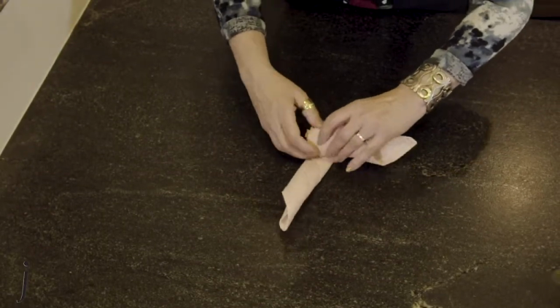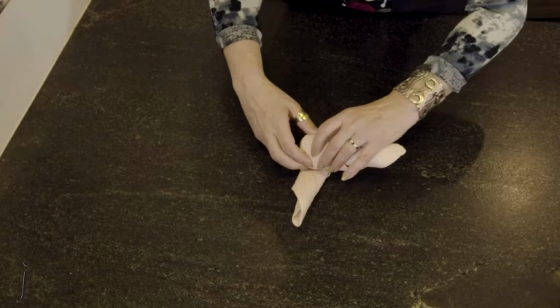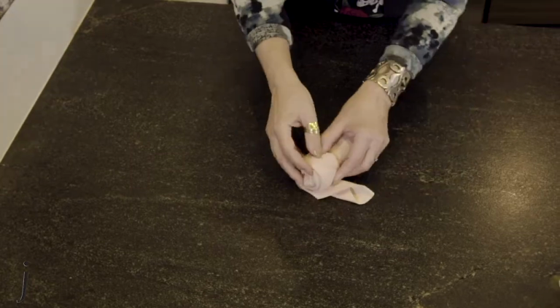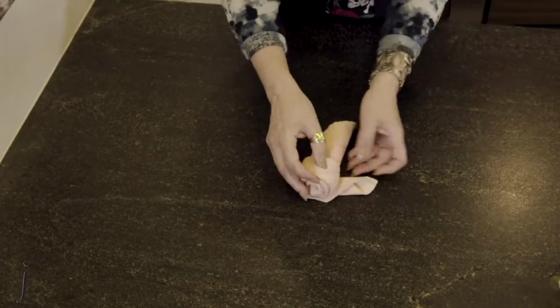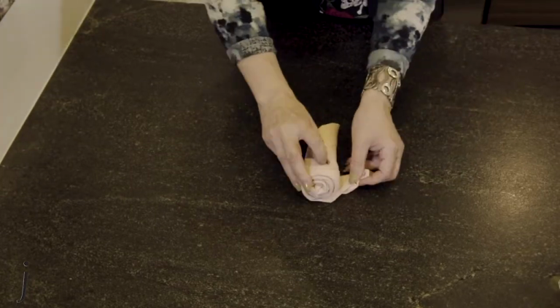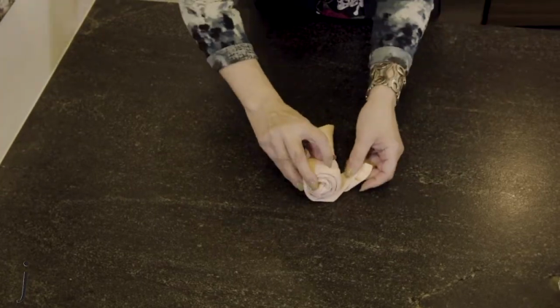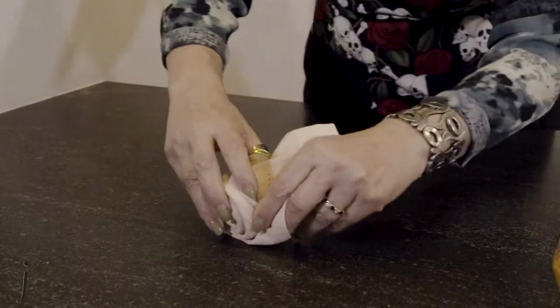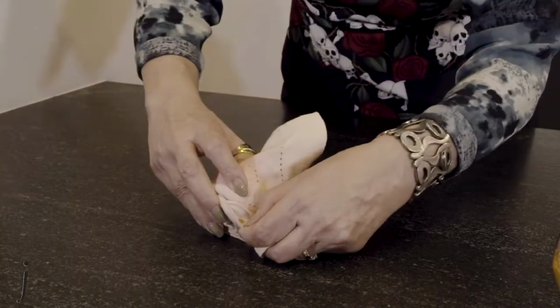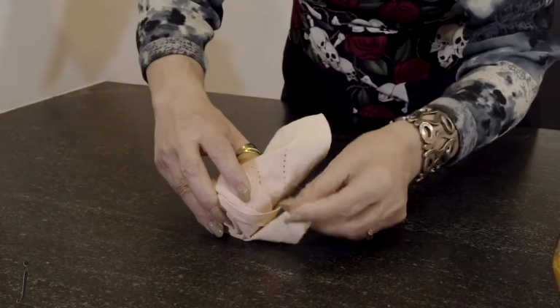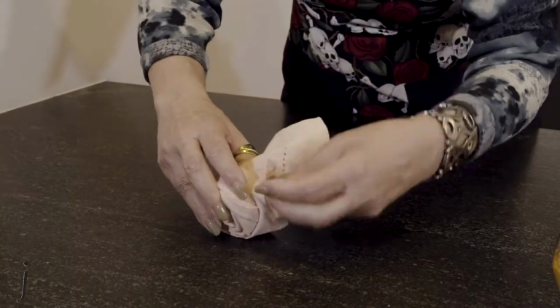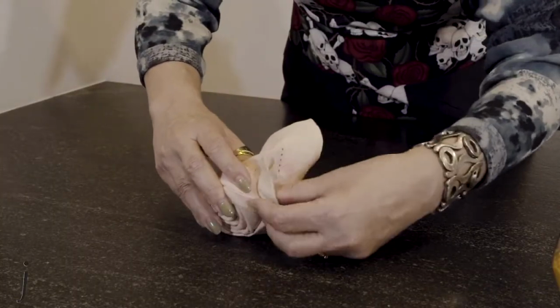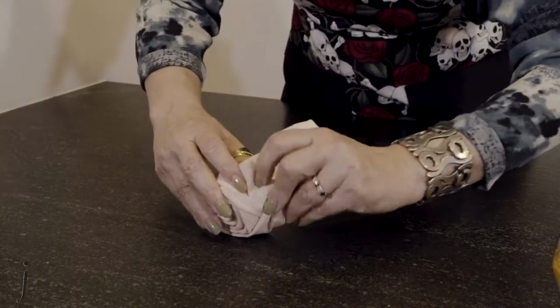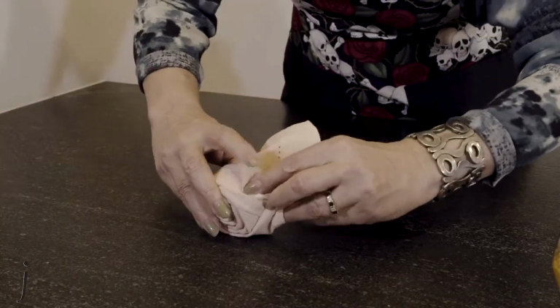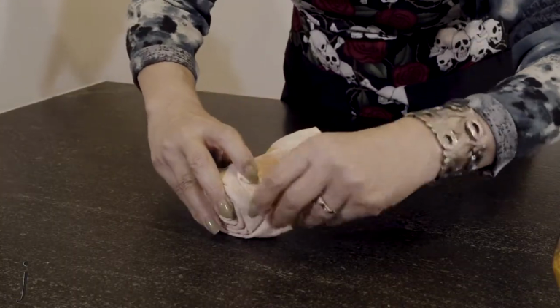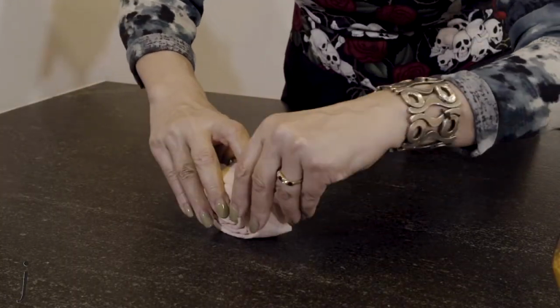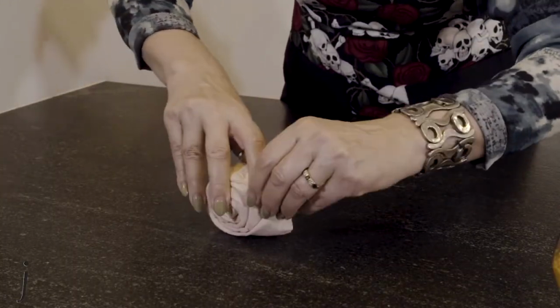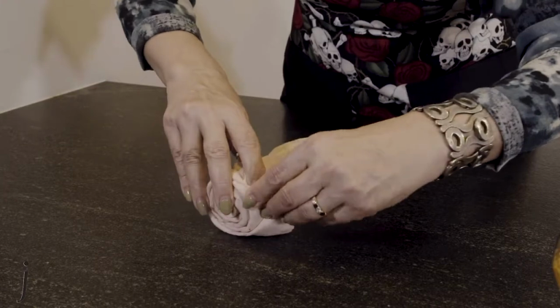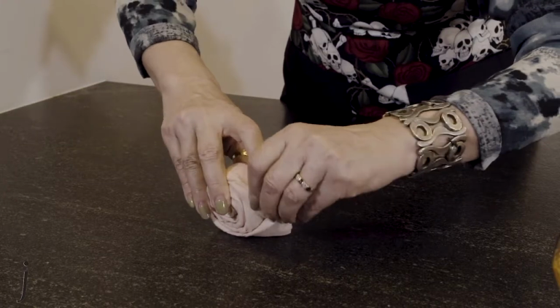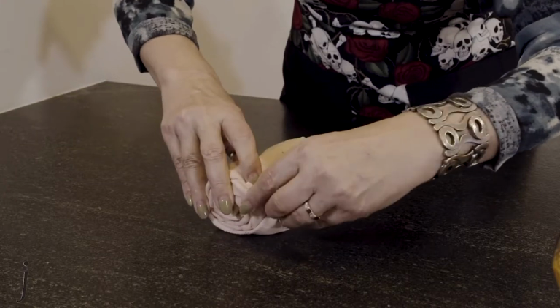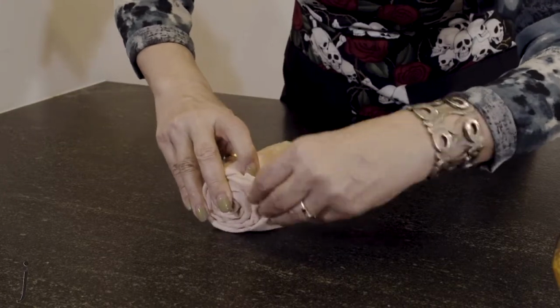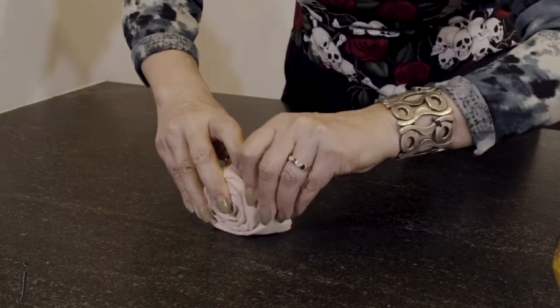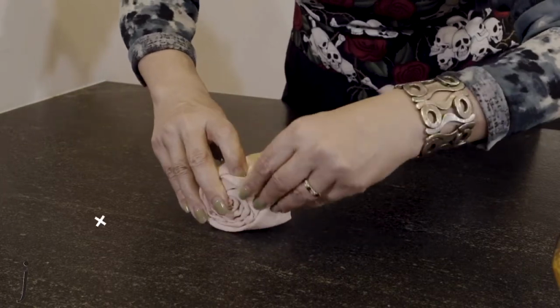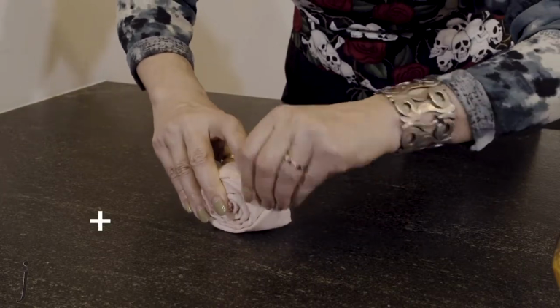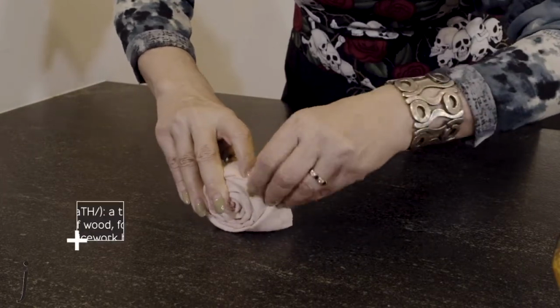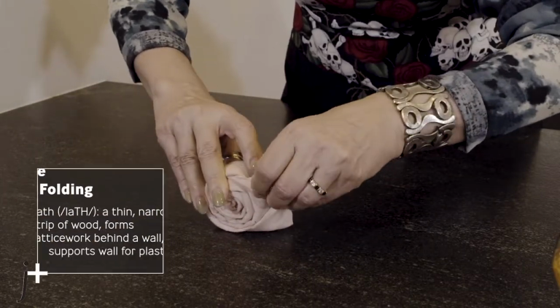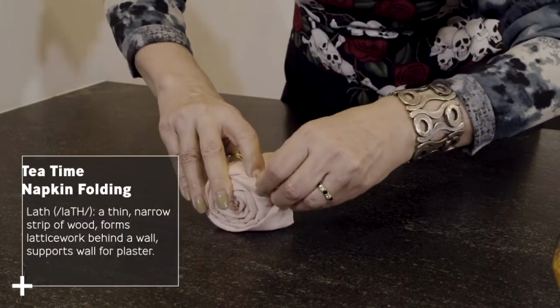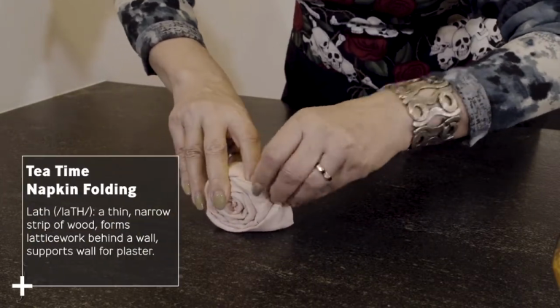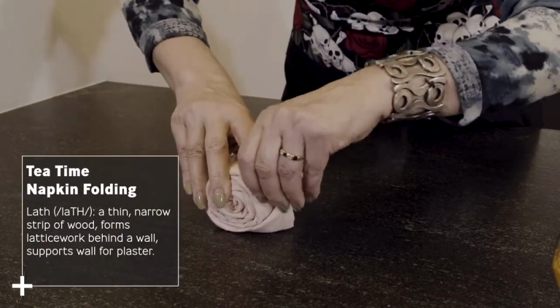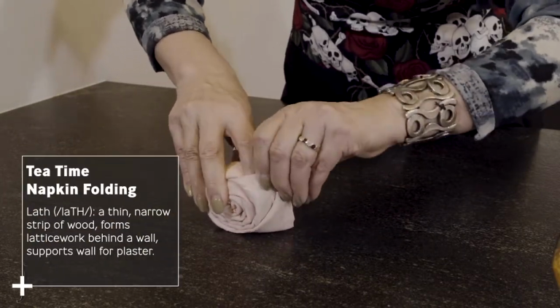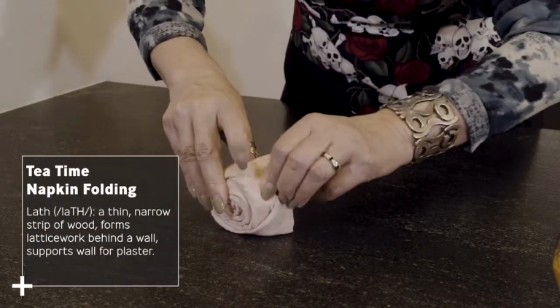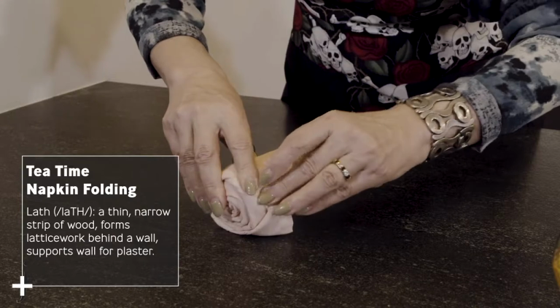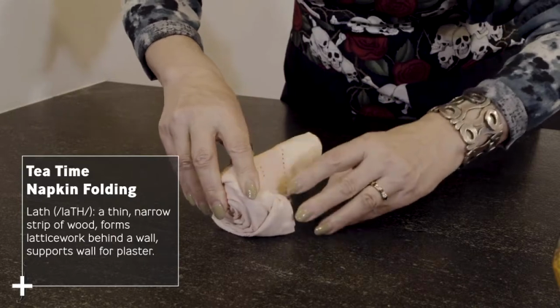One feature that stood out is how pictures were hung by string from trim high on the wall, rather than using nails or hooks, because the walls were made of wood lath and plaster.